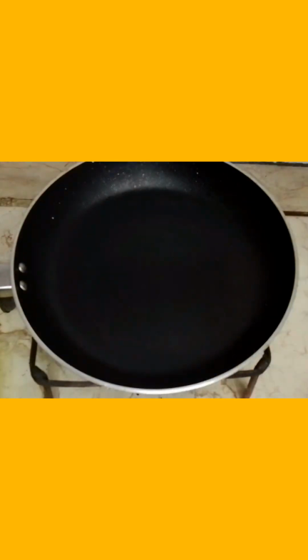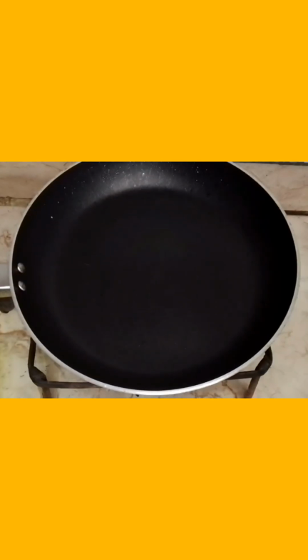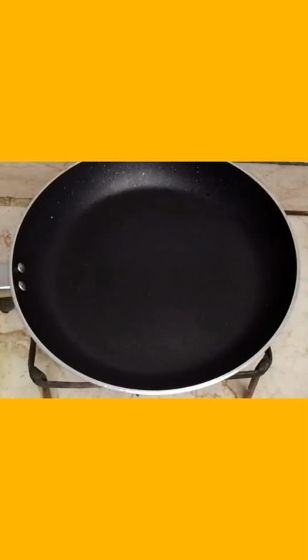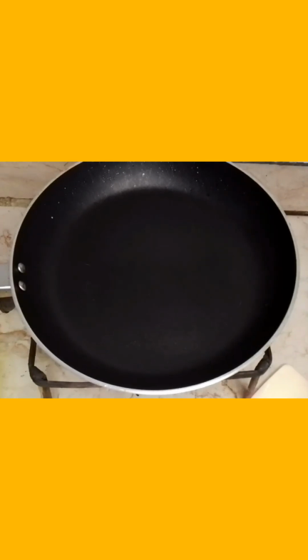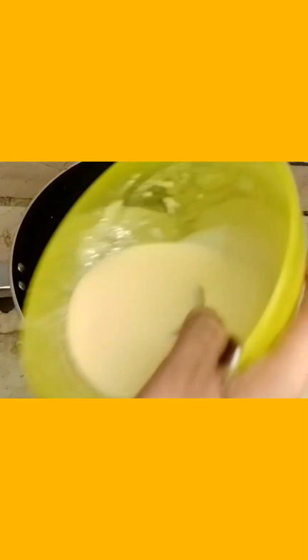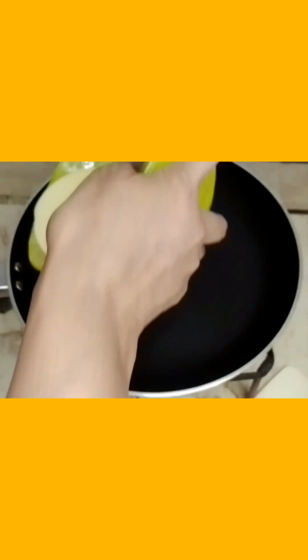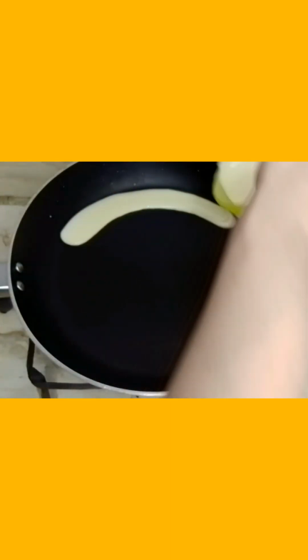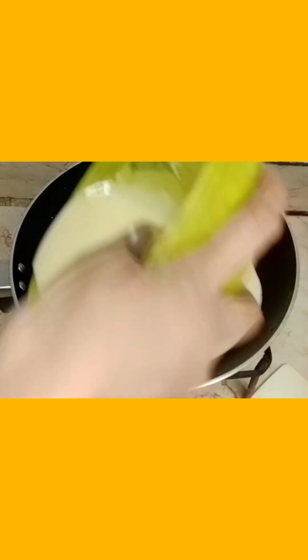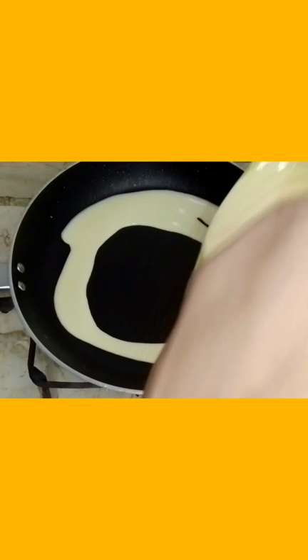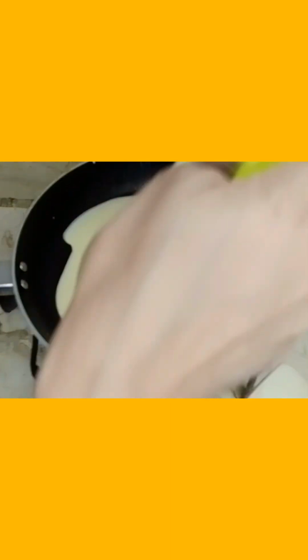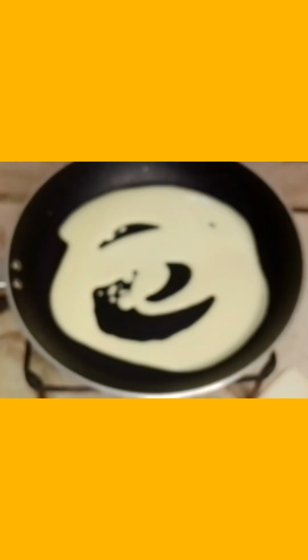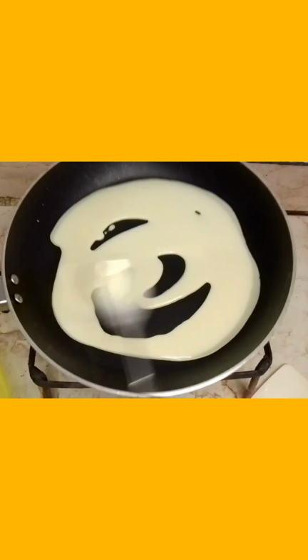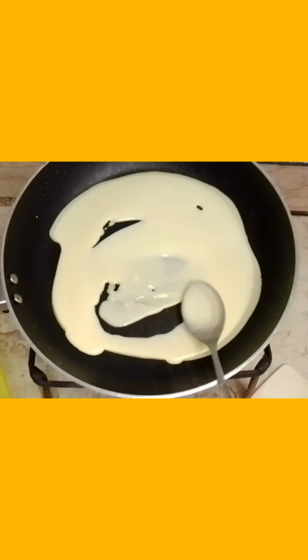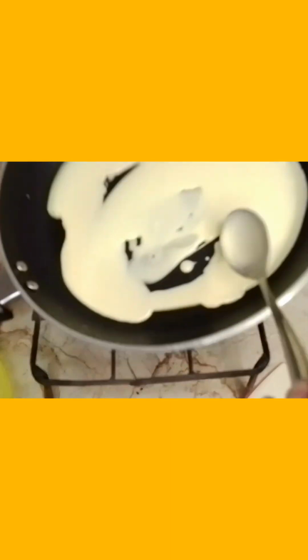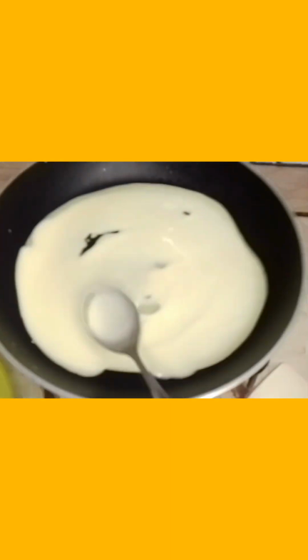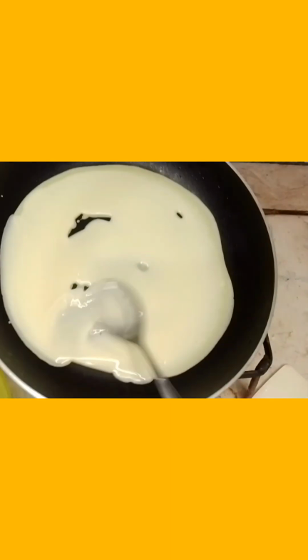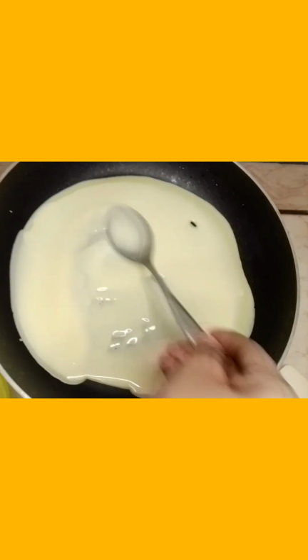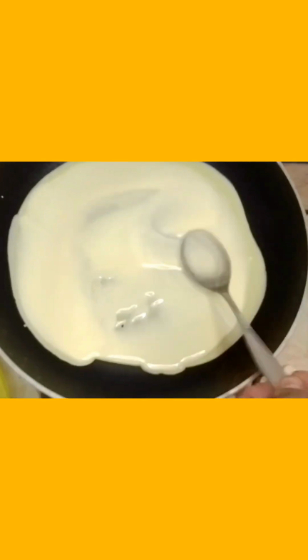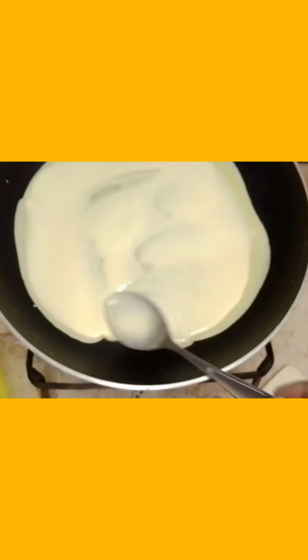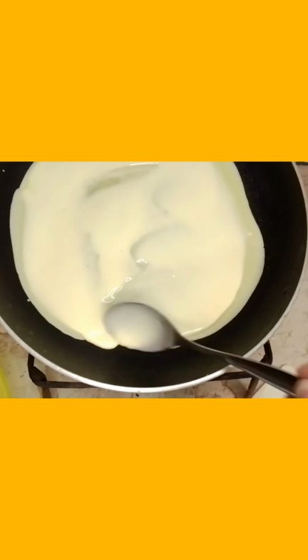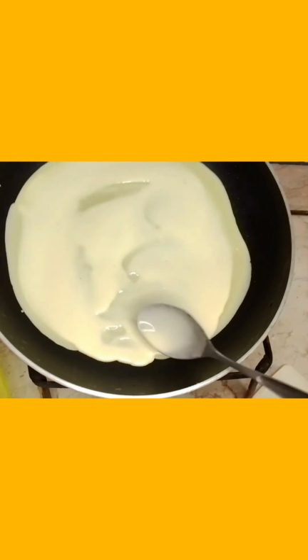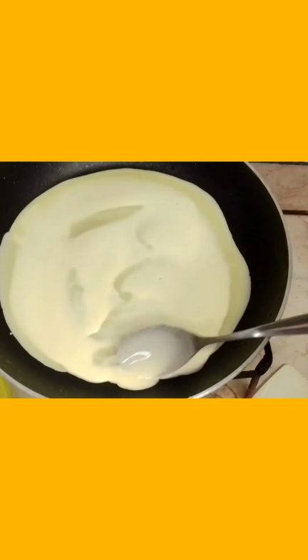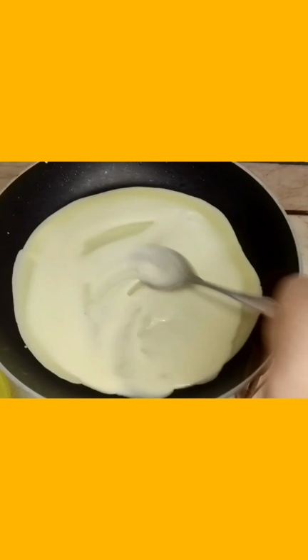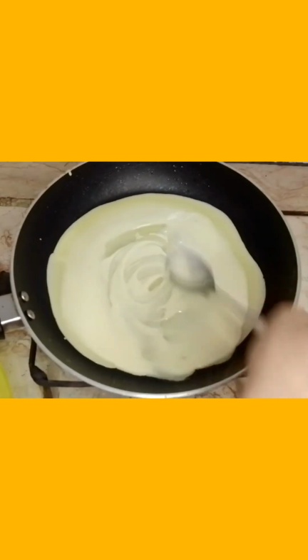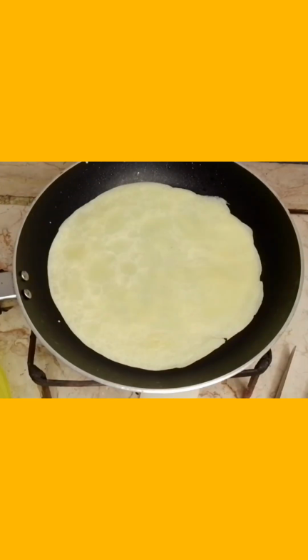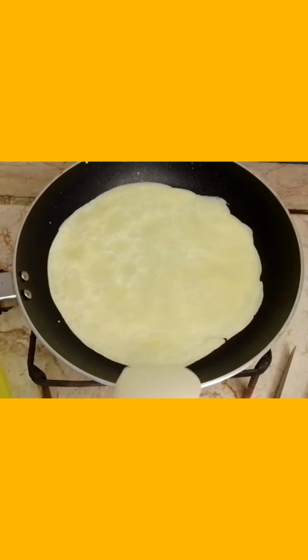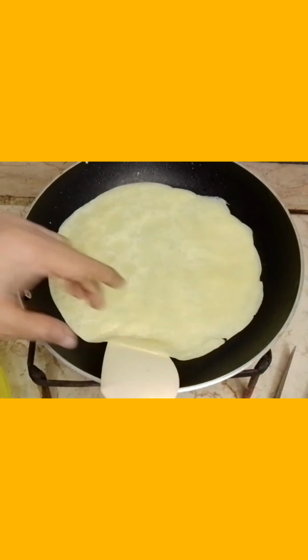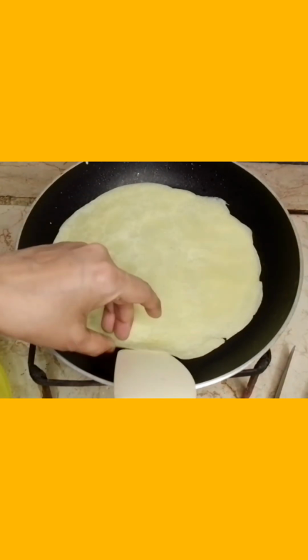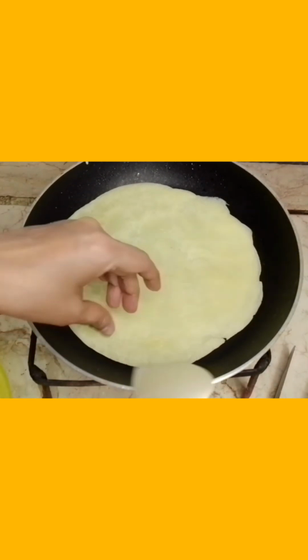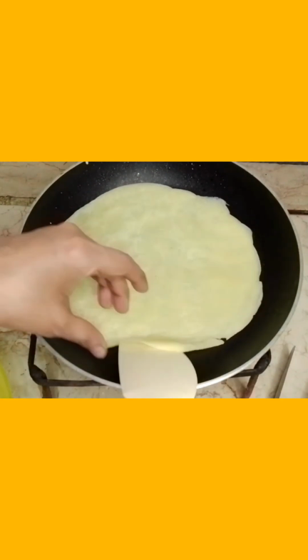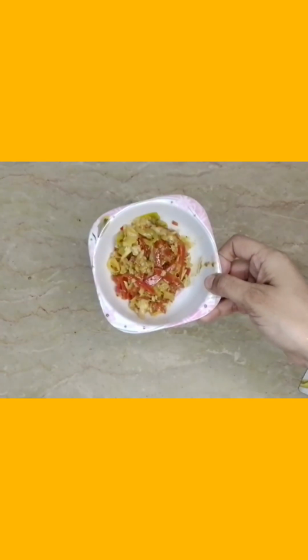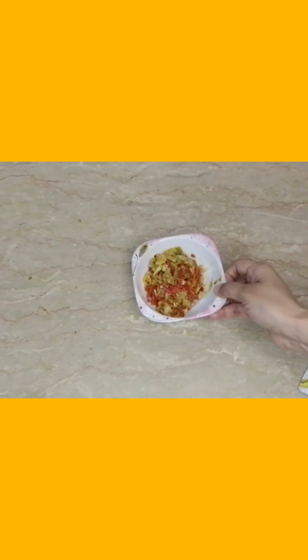Now we will put it in the batter and mix it again. We need to grease it again. I will put it in the batter and put it in the same way. I will show you how the filling is ready.